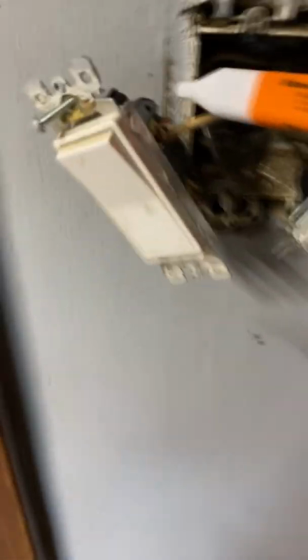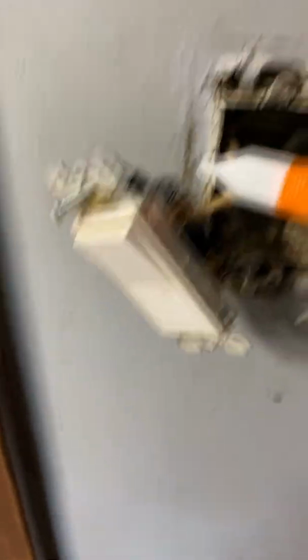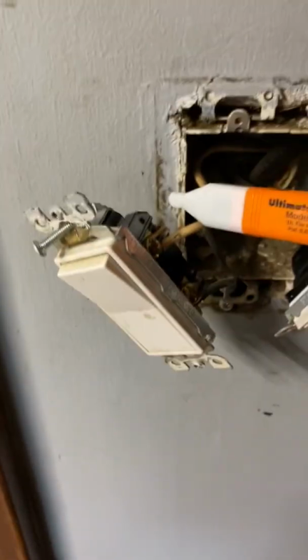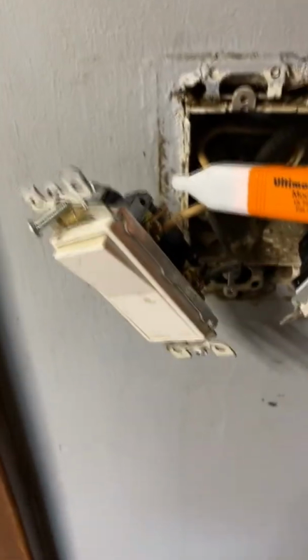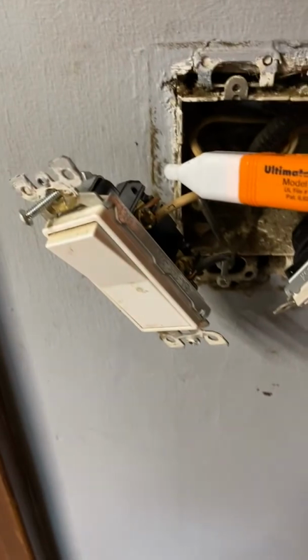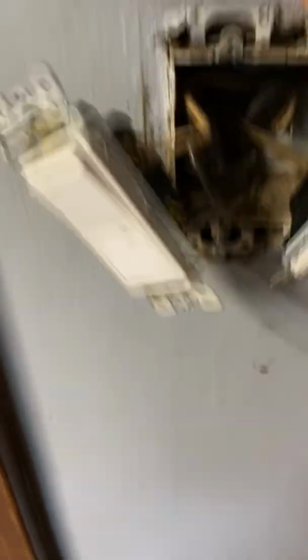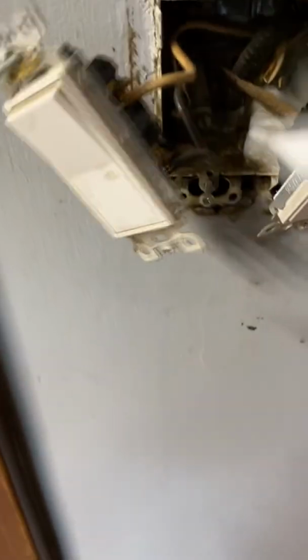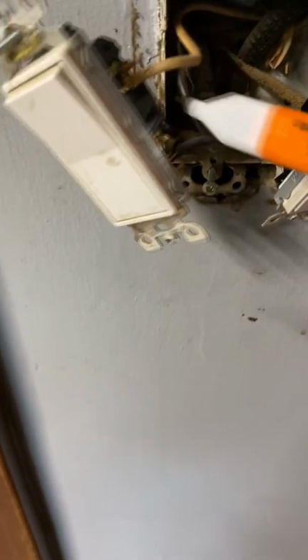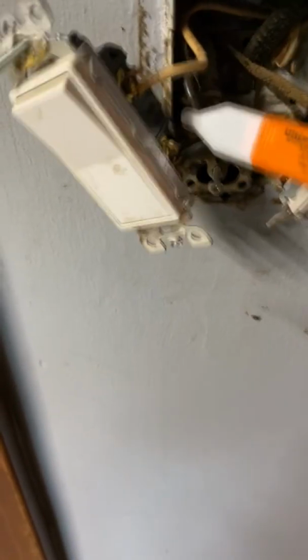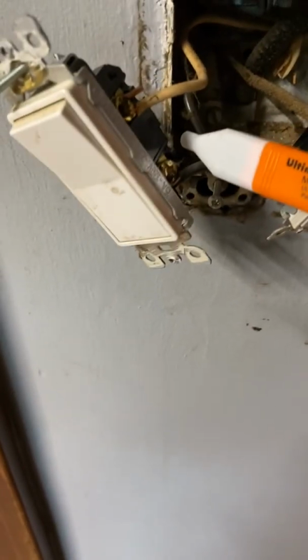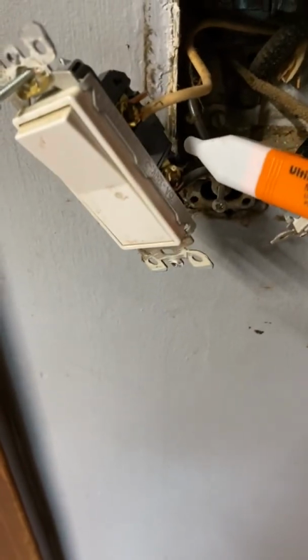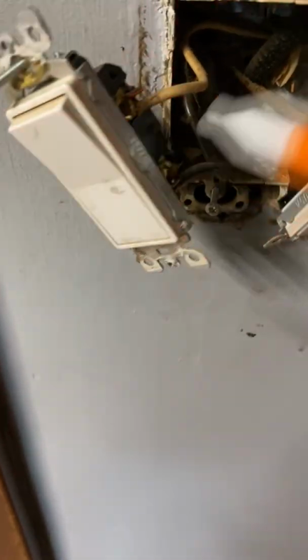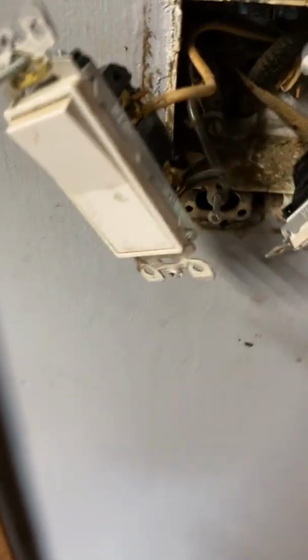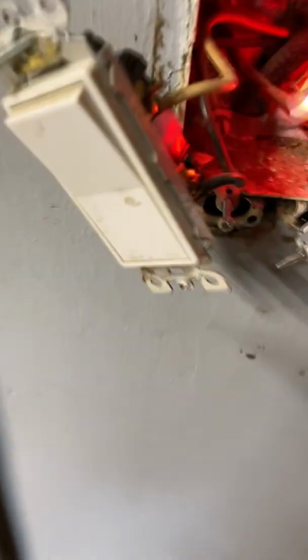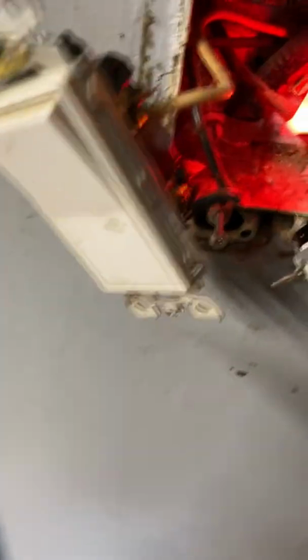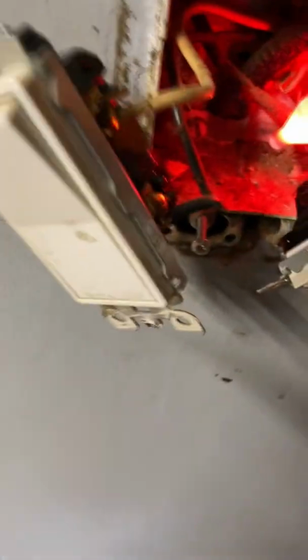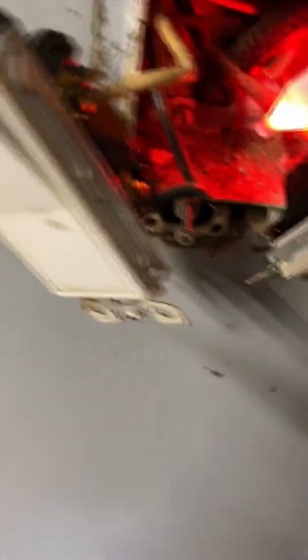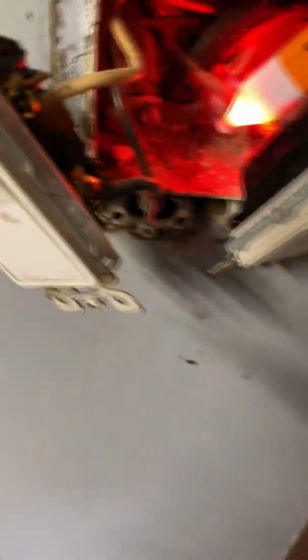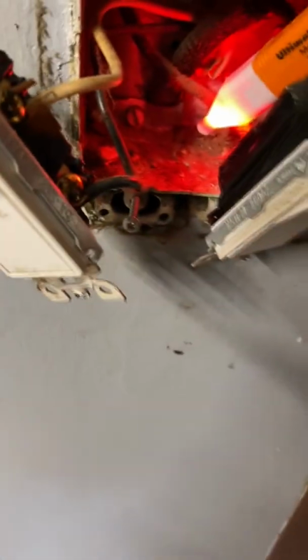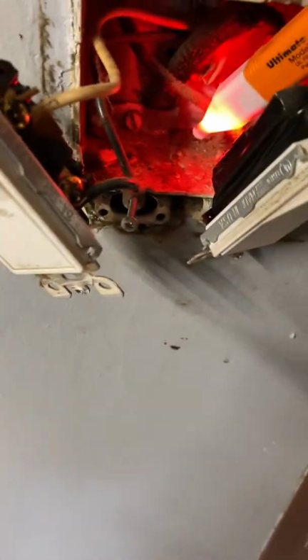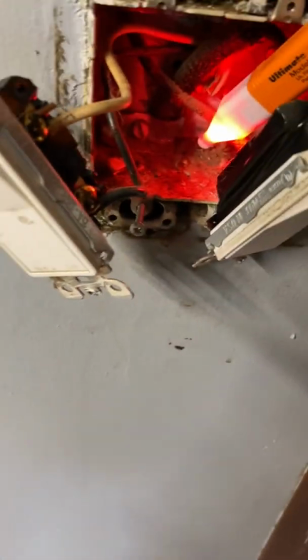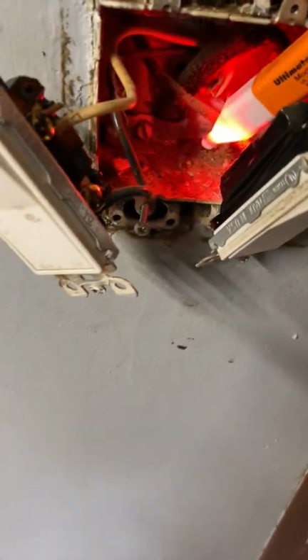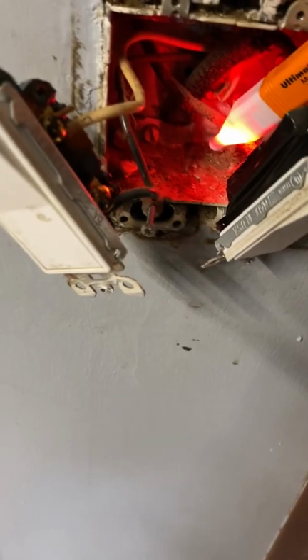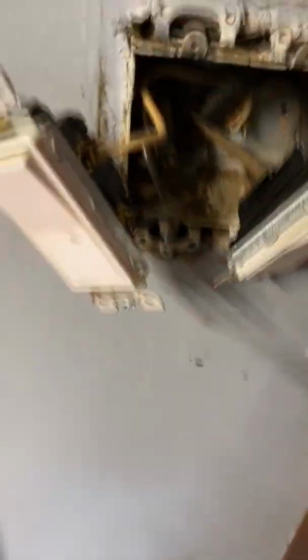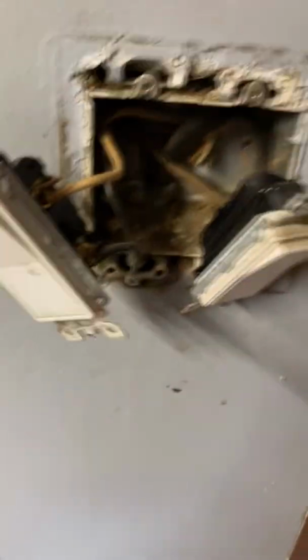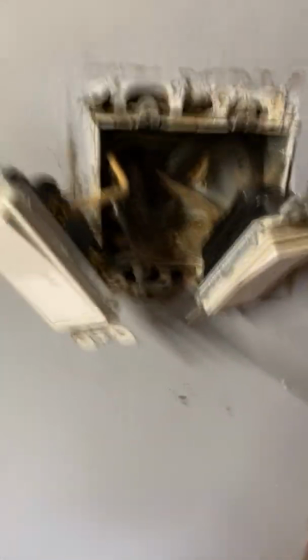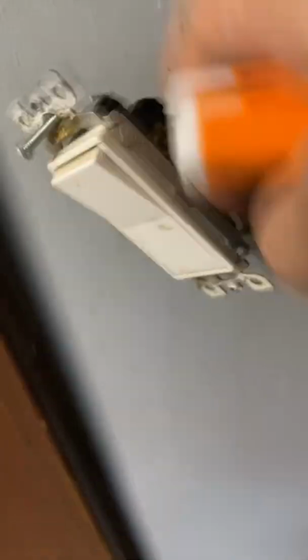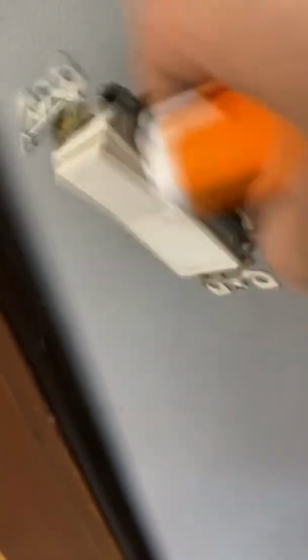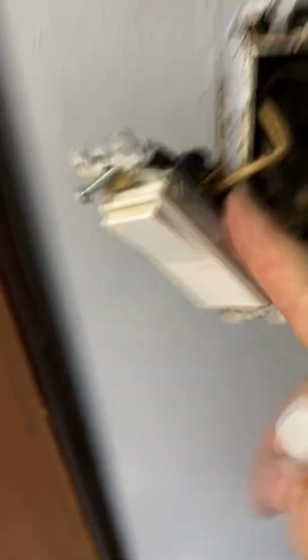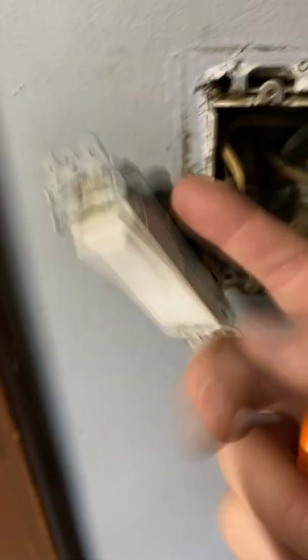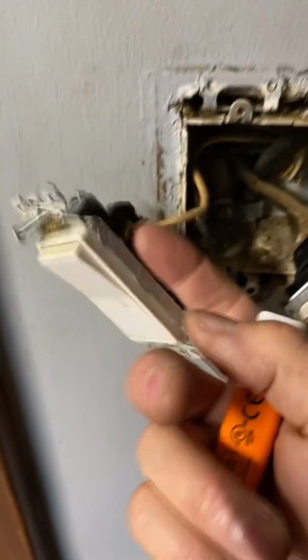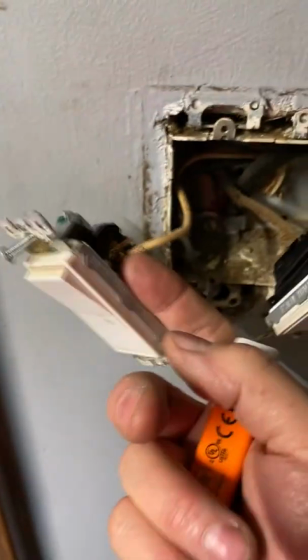Let's check this wire. Dead. Check that wire. Dead. Check this wire — not even on it yet. It's alive. This is dead, there's nothing here.